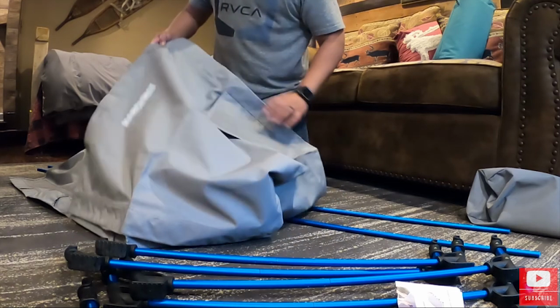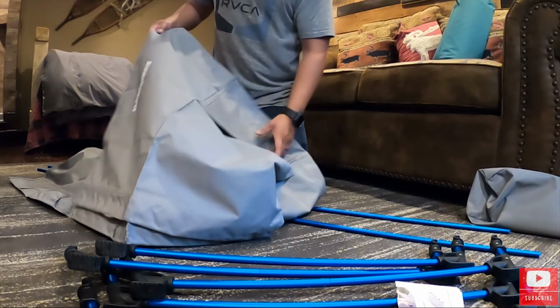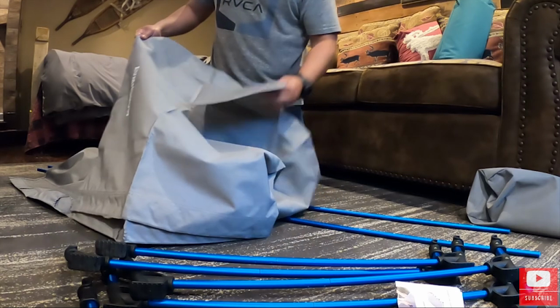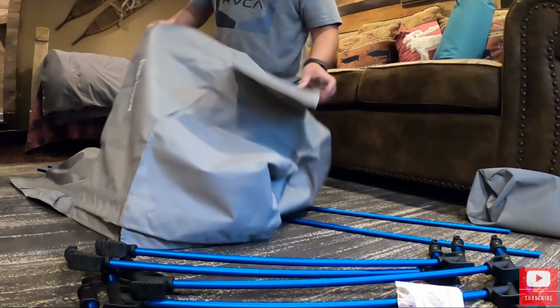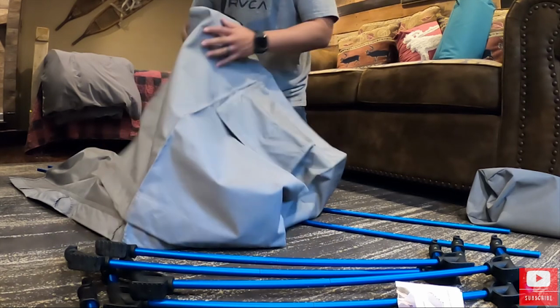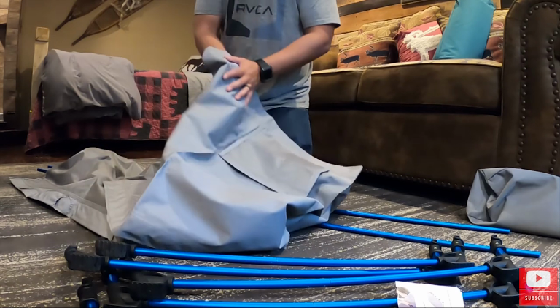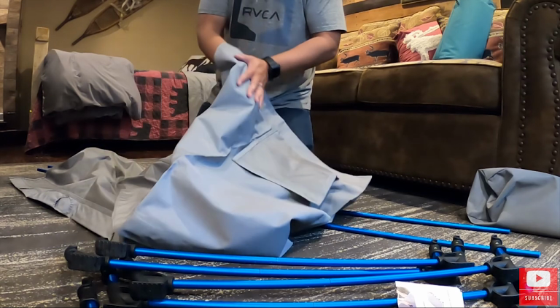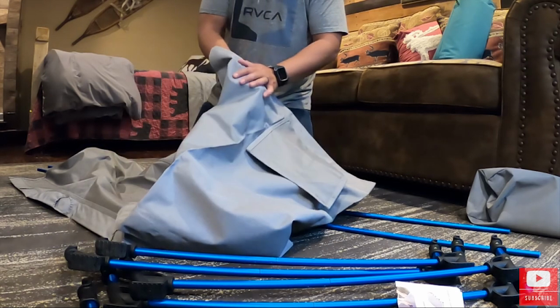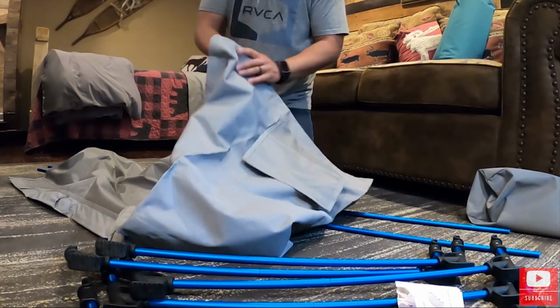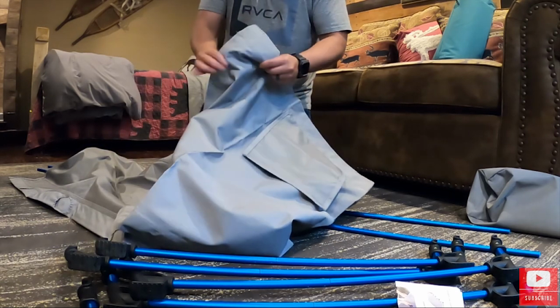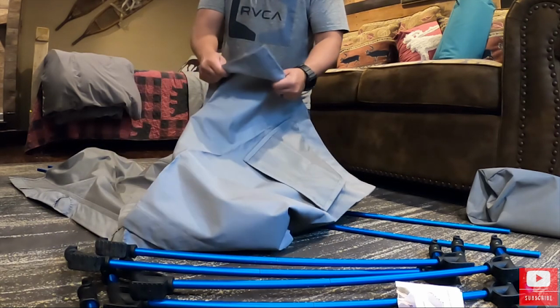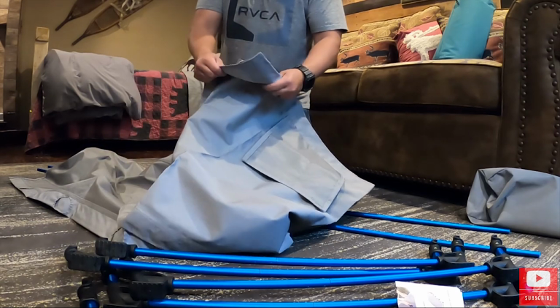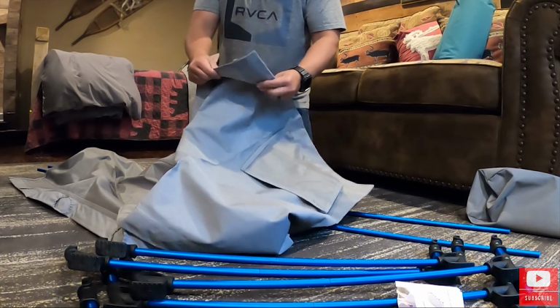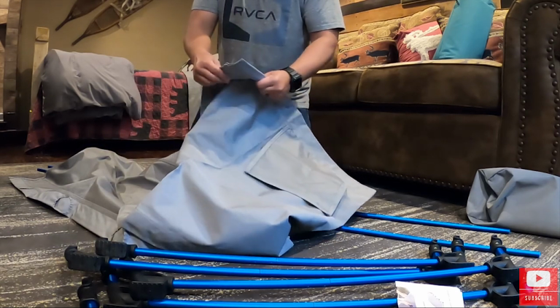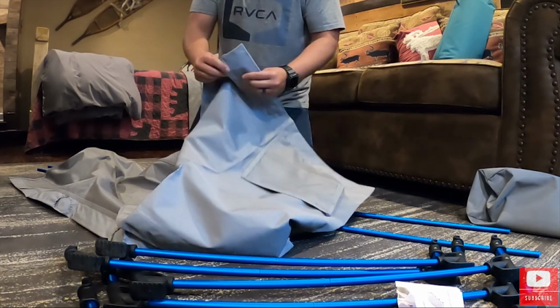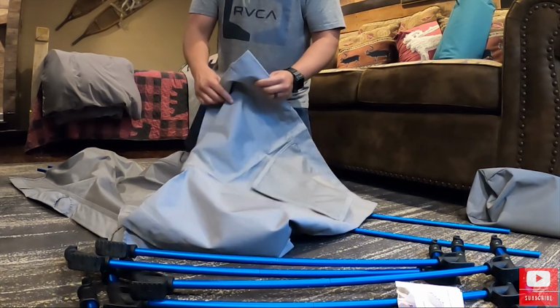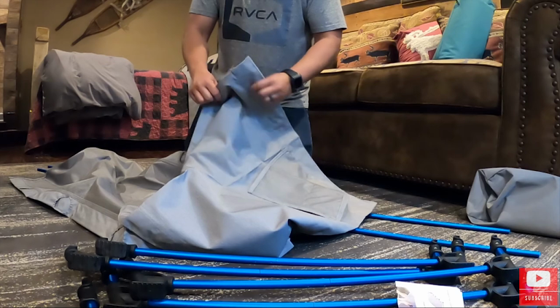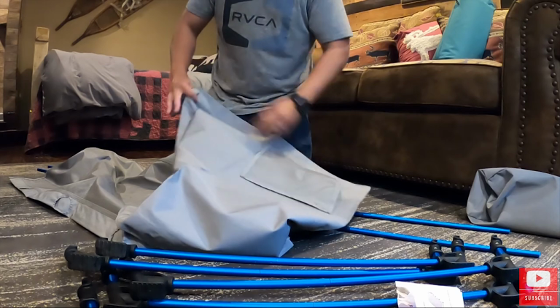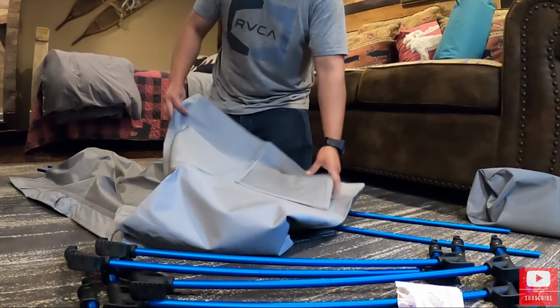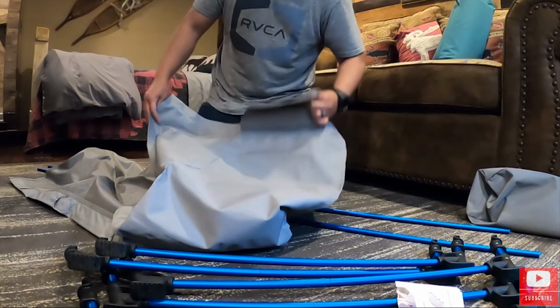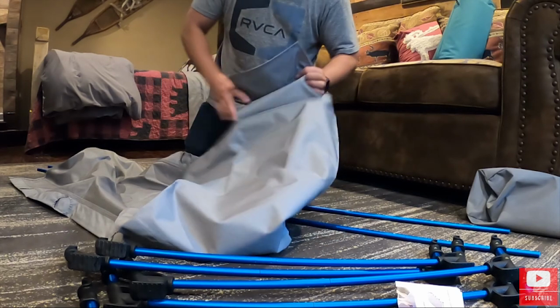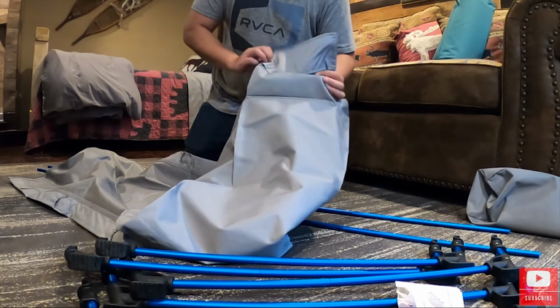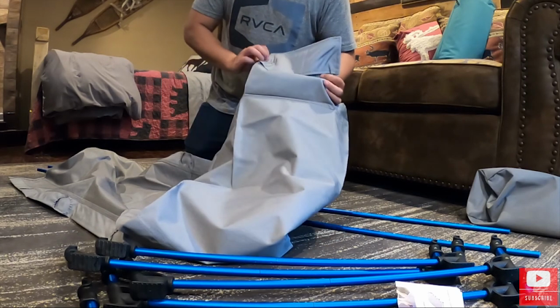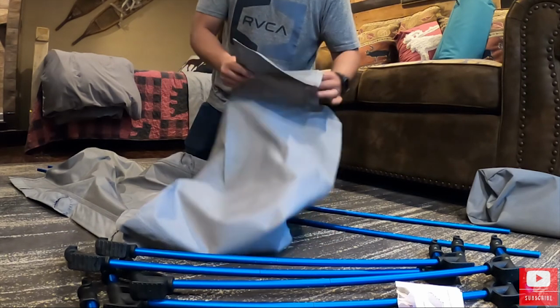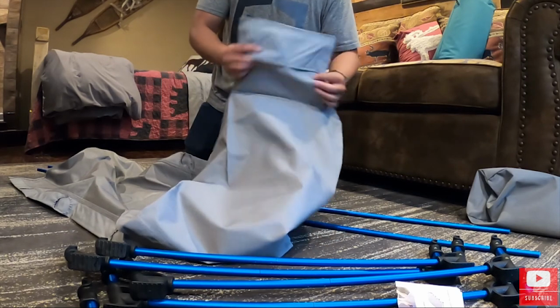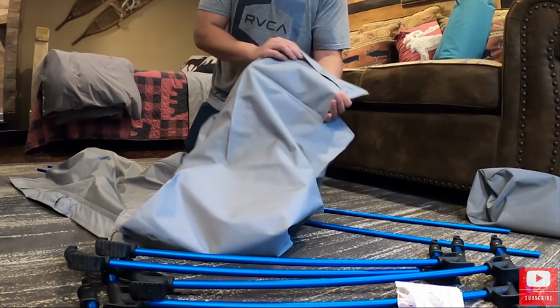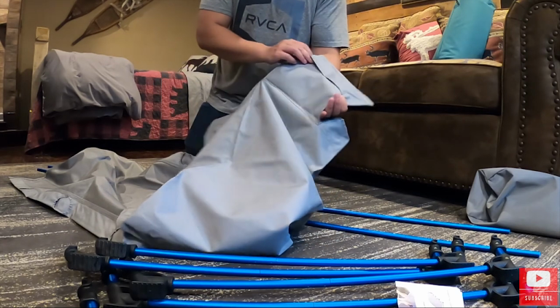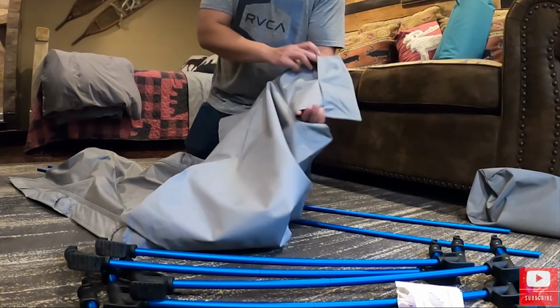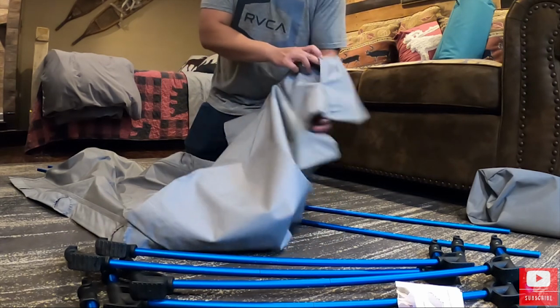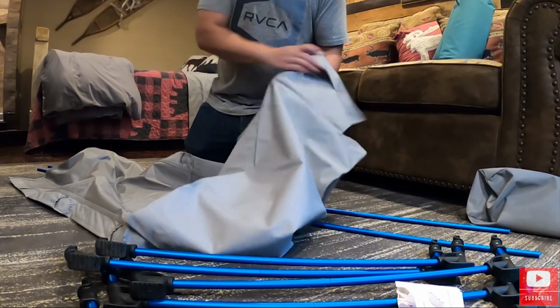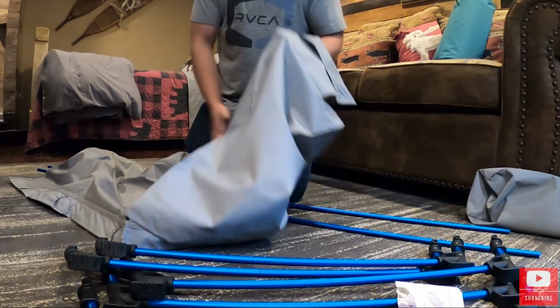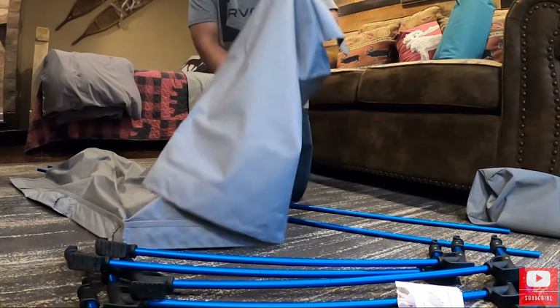Right away, the material on the side here is actually pretty nice. It doesn't feel cheap or anything, which is nice. And we also have these little pouches on the side.